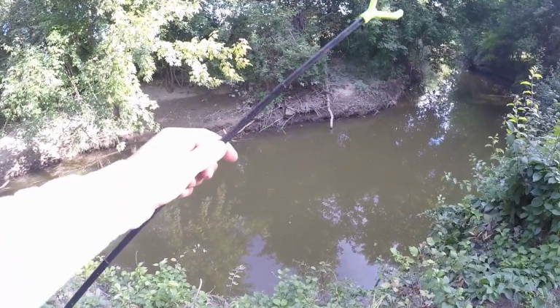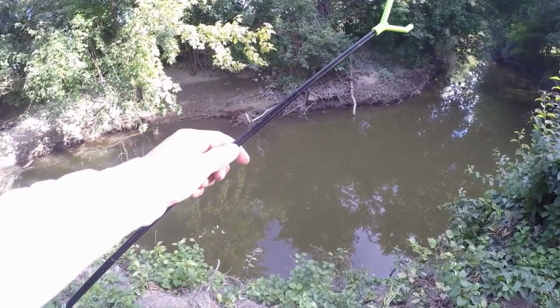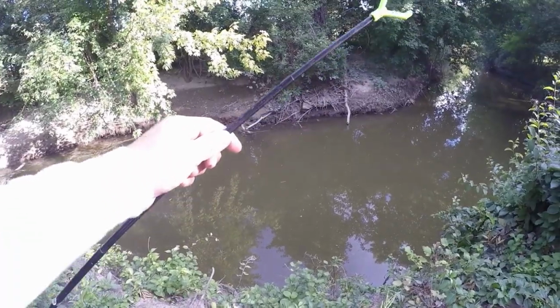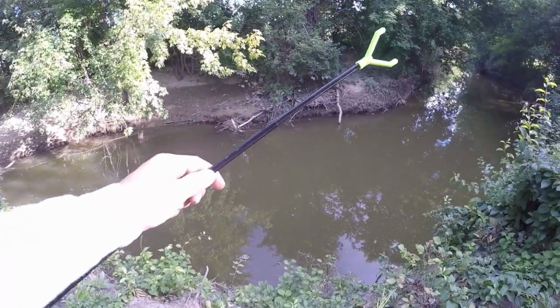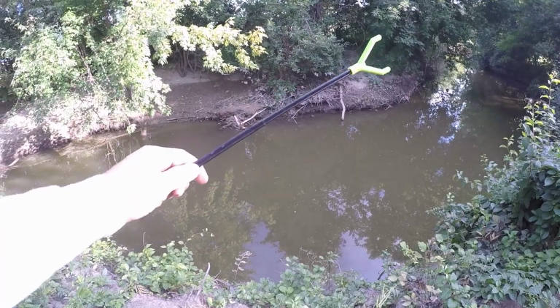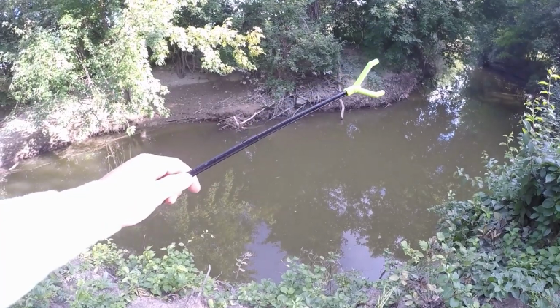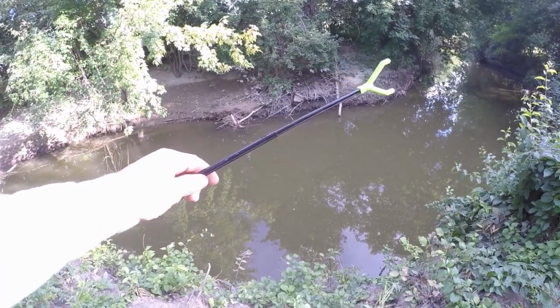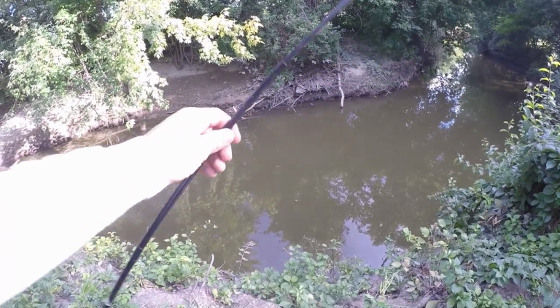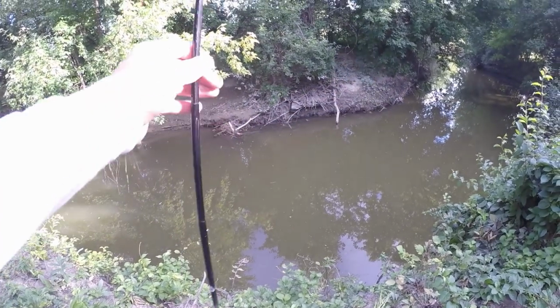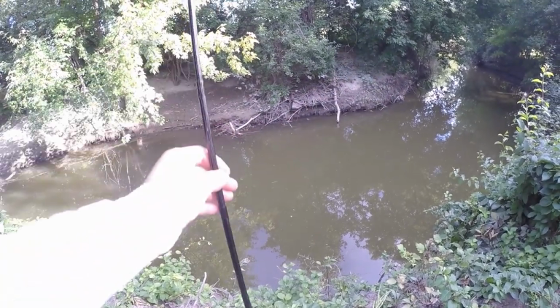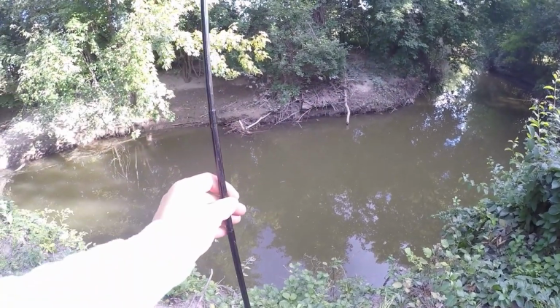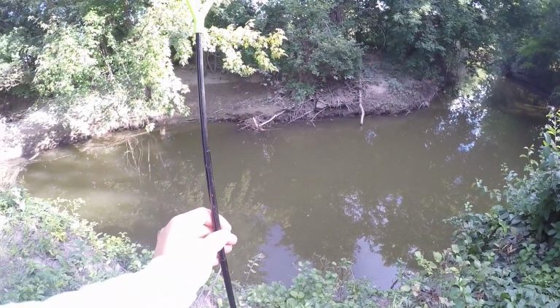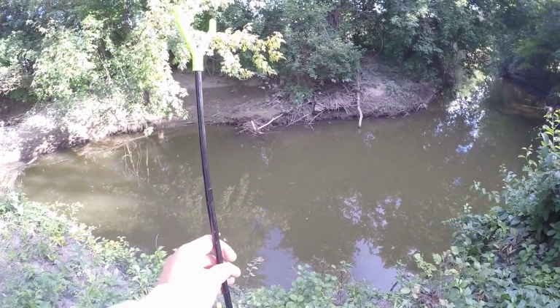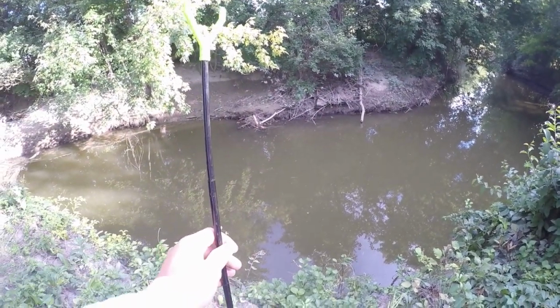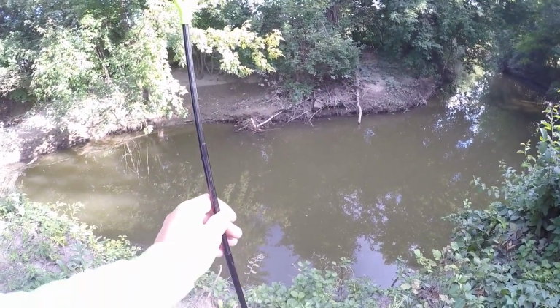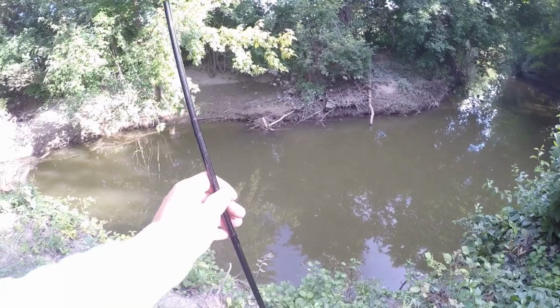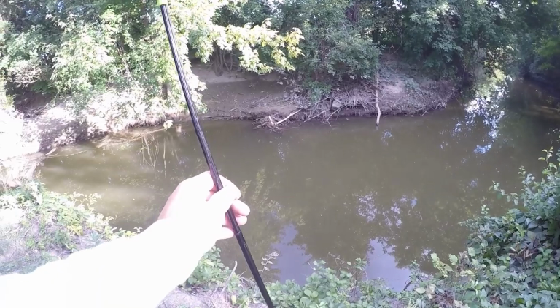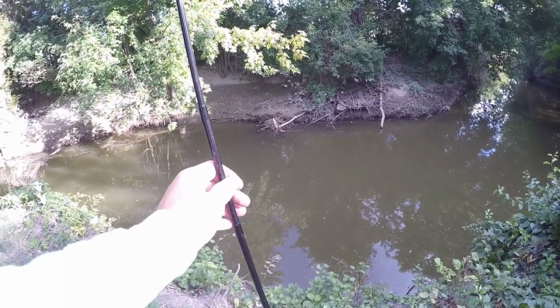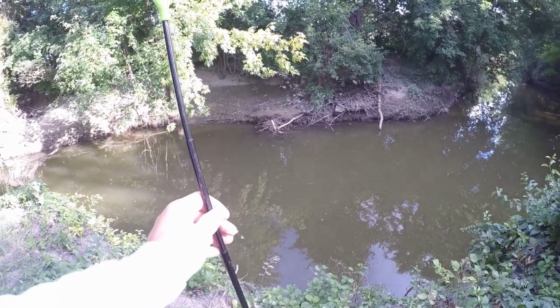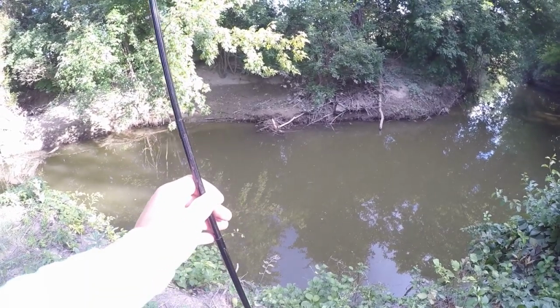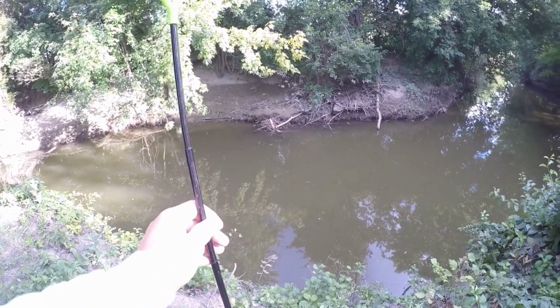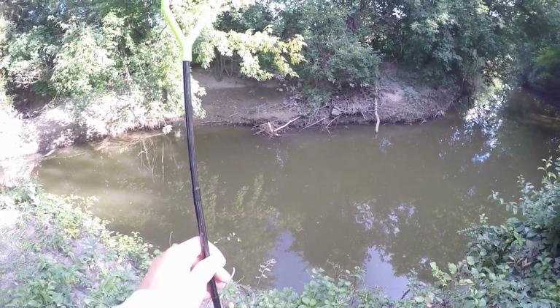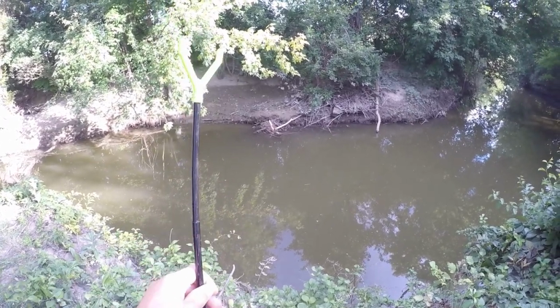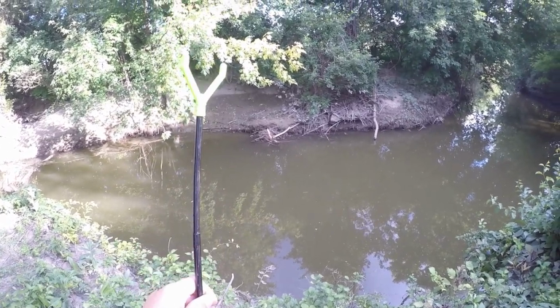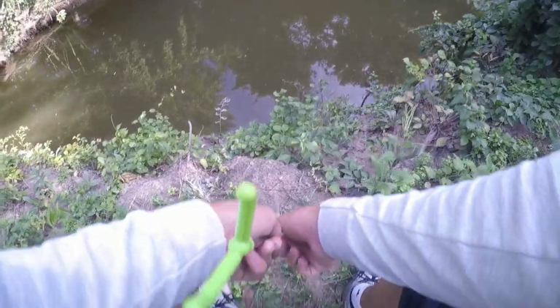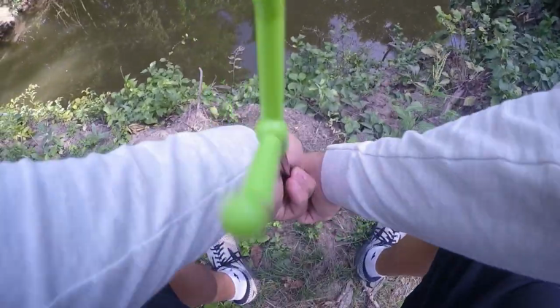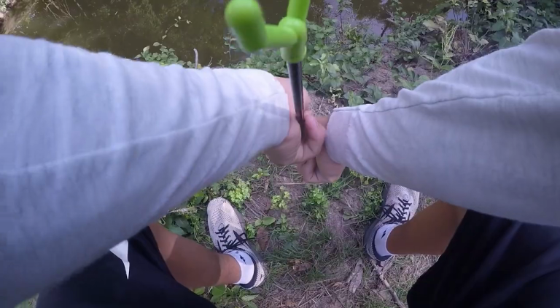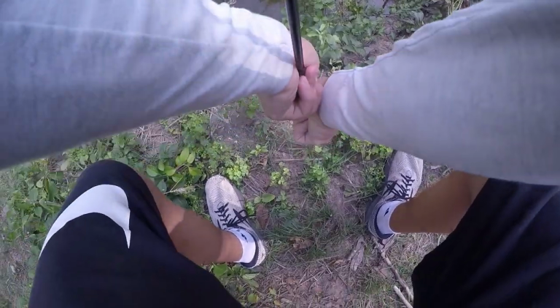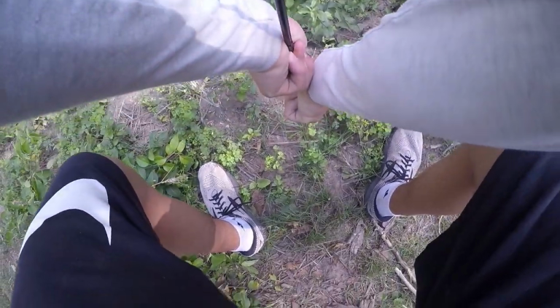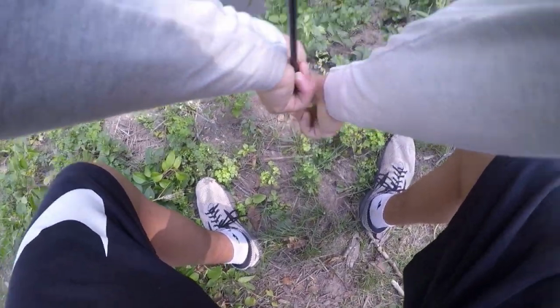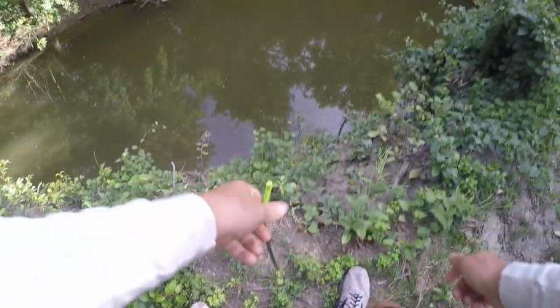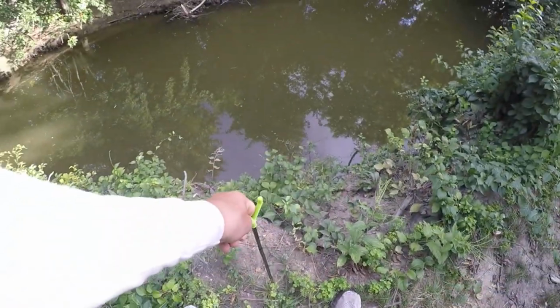This right here is a rod holder — a super useful tool for catfishing. All you do is put it into the ground and lay your rod right up against it, and it can help you detect bites and keep your rod from getting pulled into the water by a fish. We're going to put our rod holder into the ground right by the bank just like that.